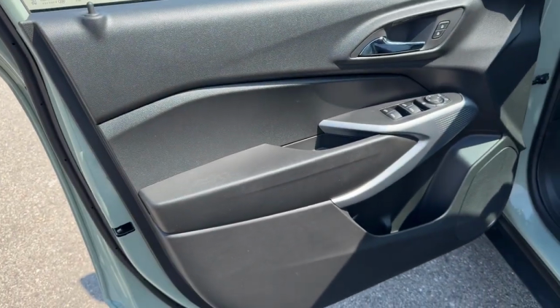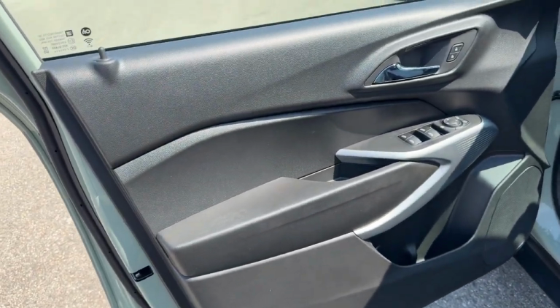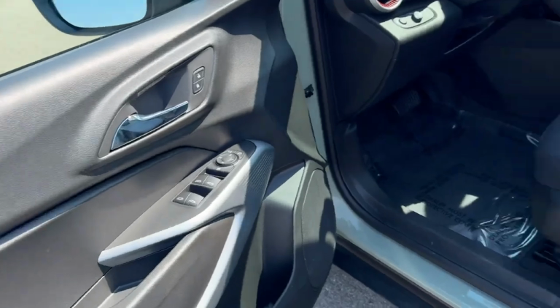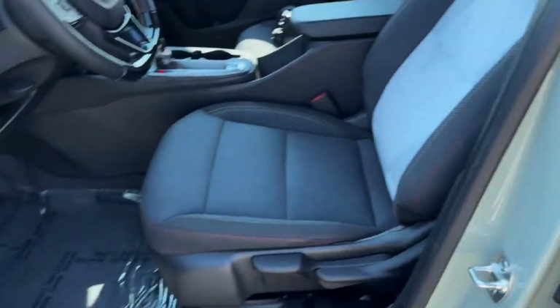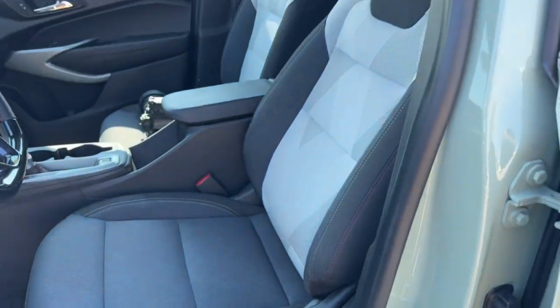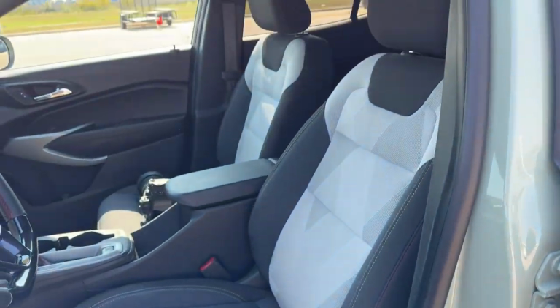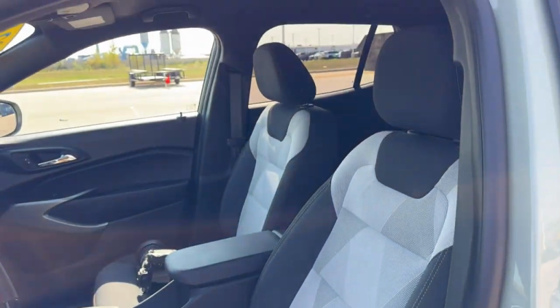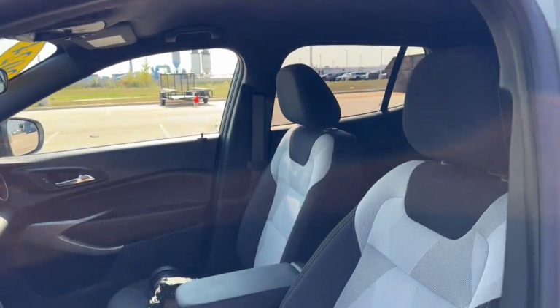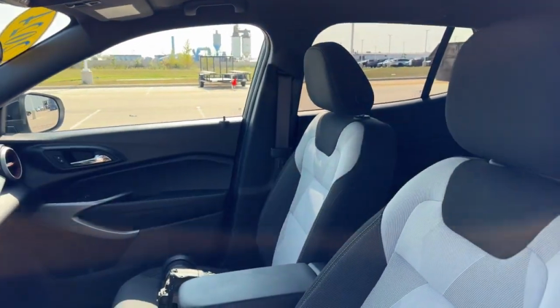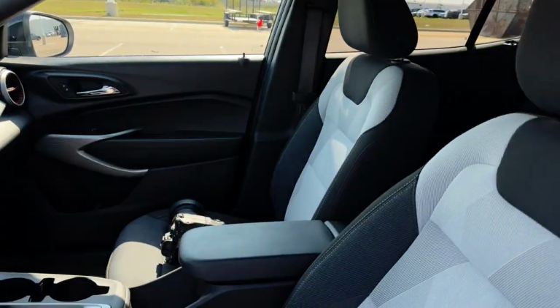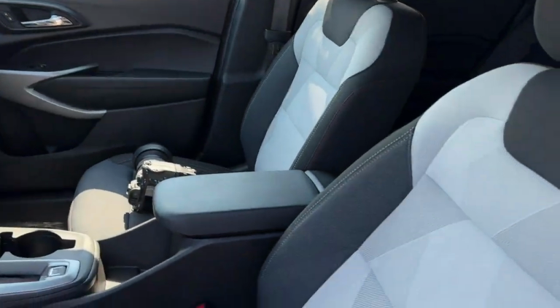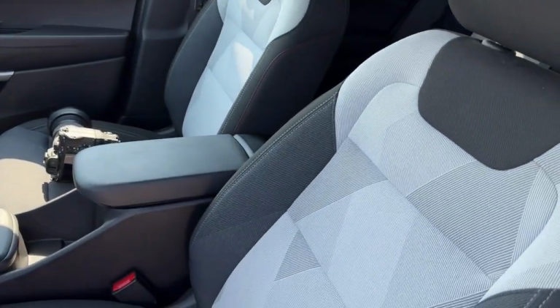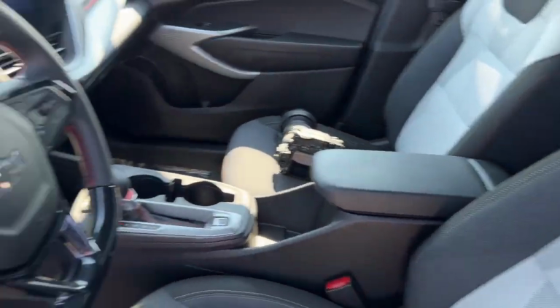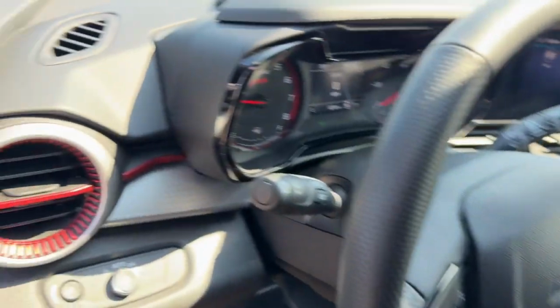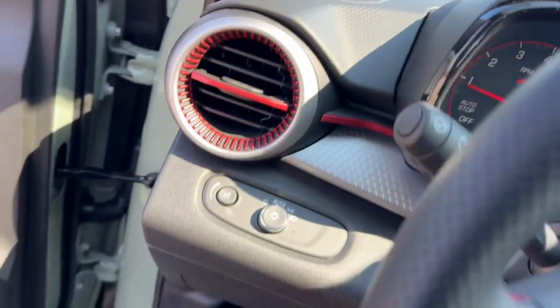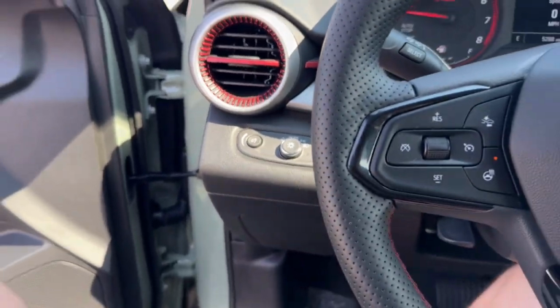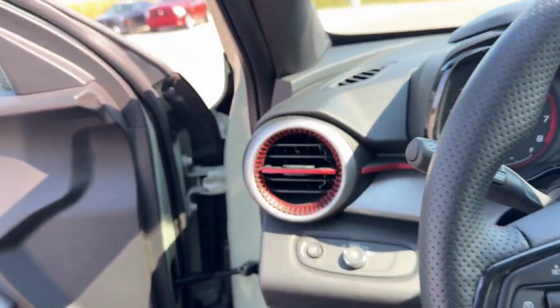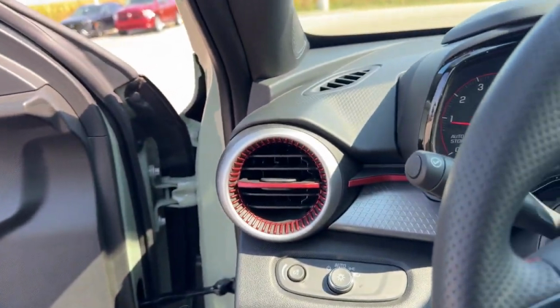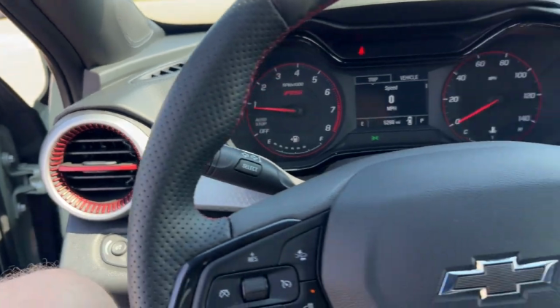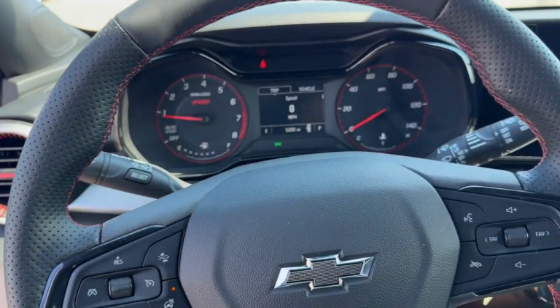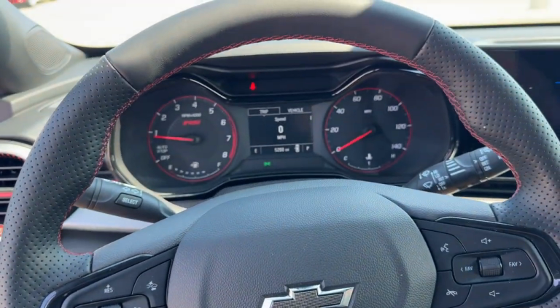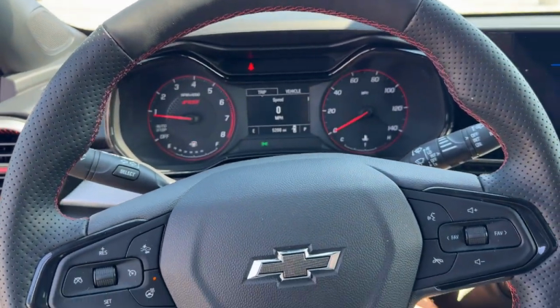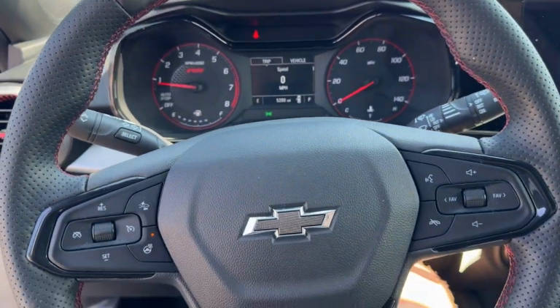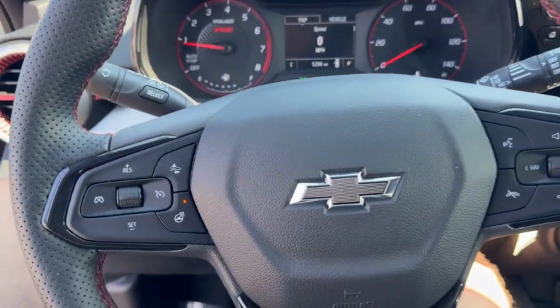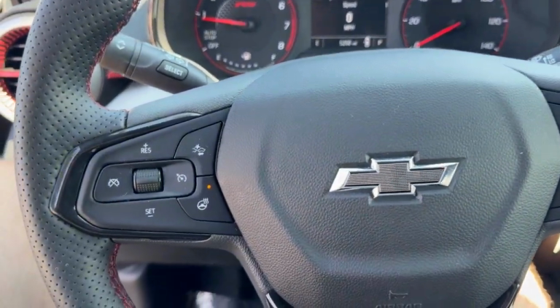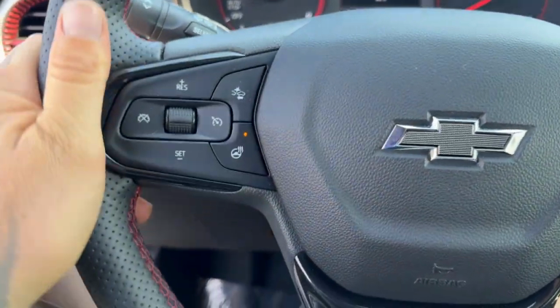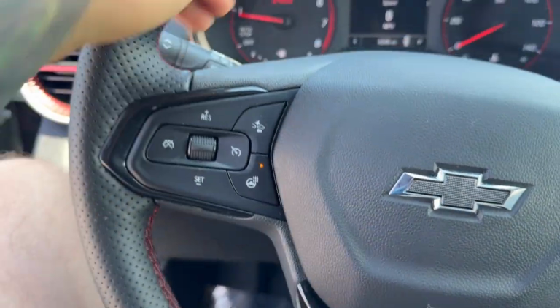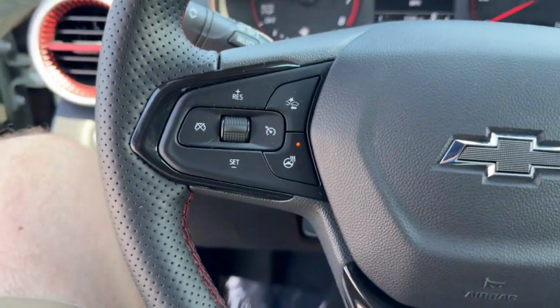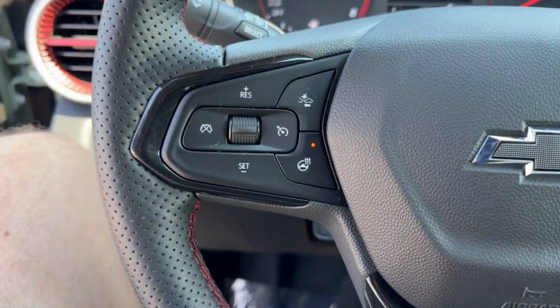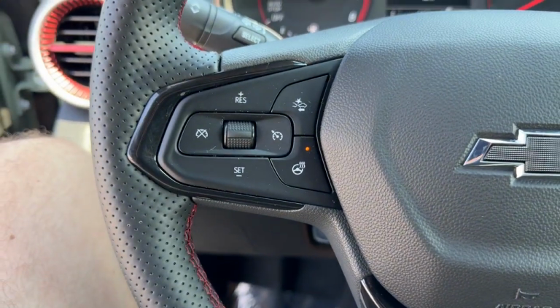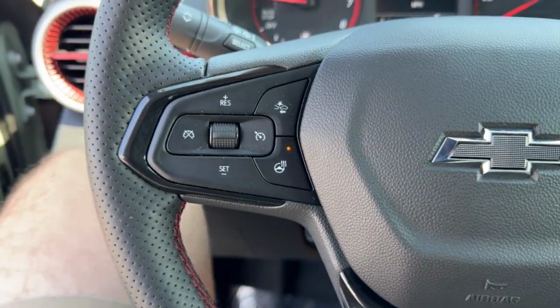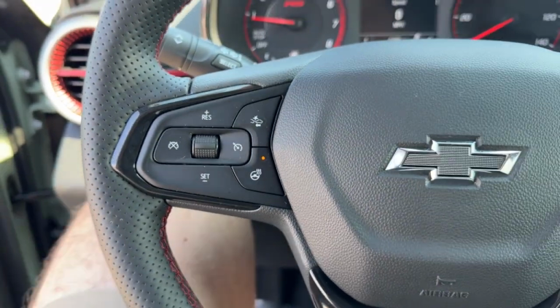Nice all-black interior with premium cloth seating throughout the vehicle — really nice design. You've got the red accents because it is an RS, and a leather-wrapped steering wheel with the heating function.